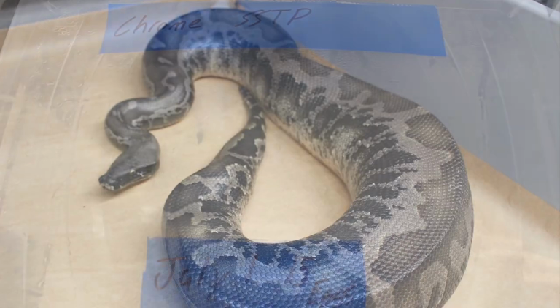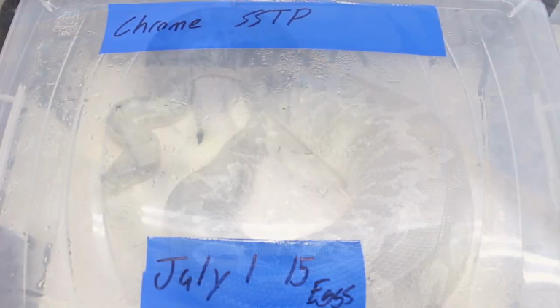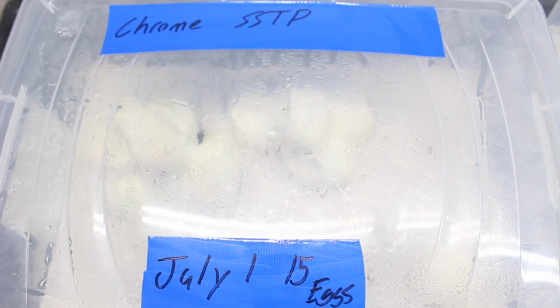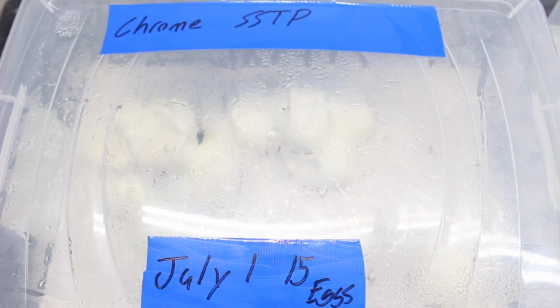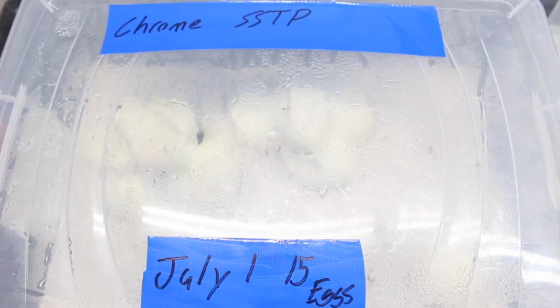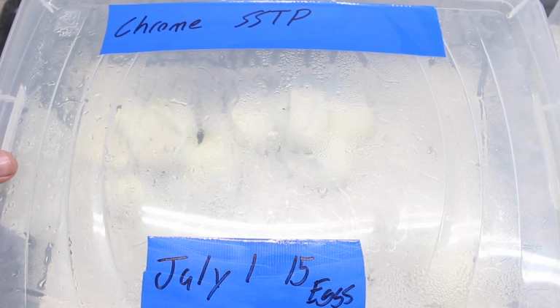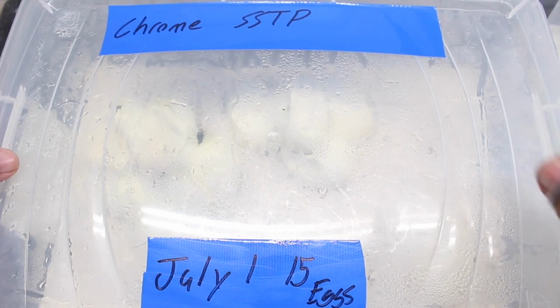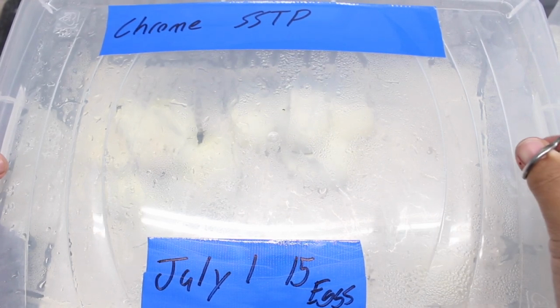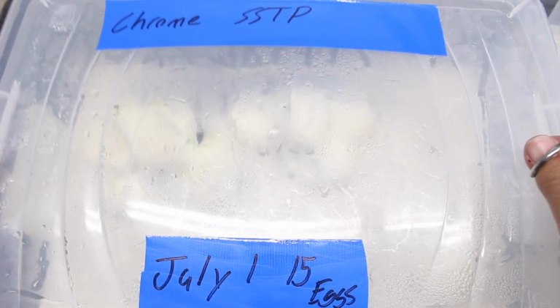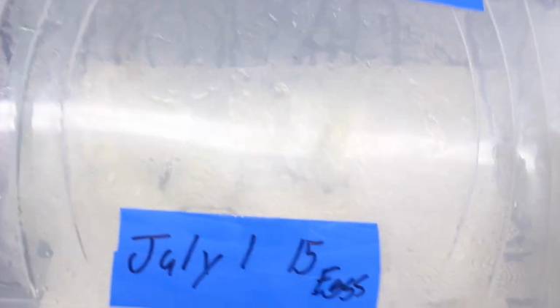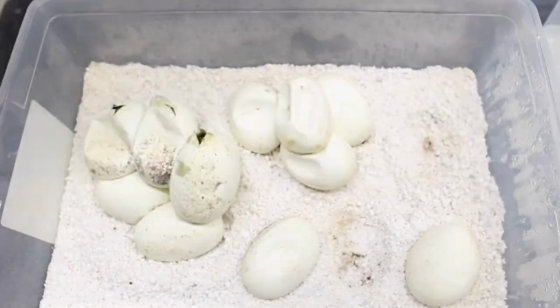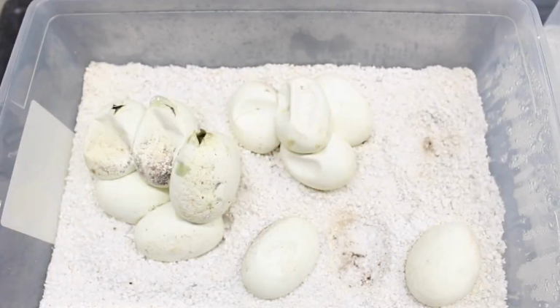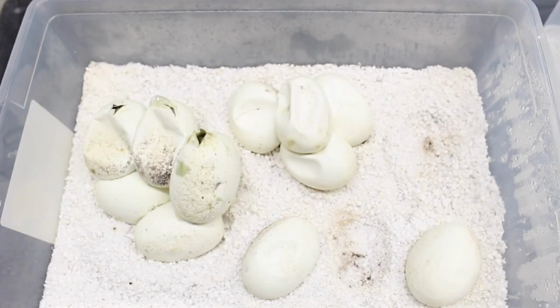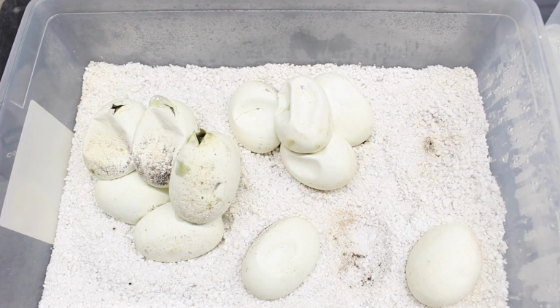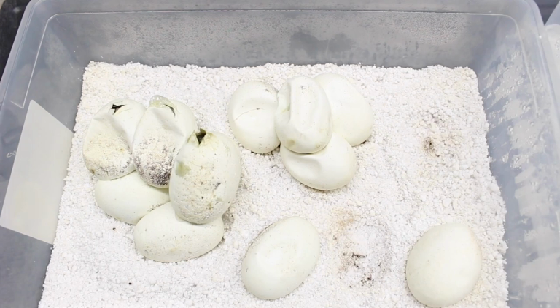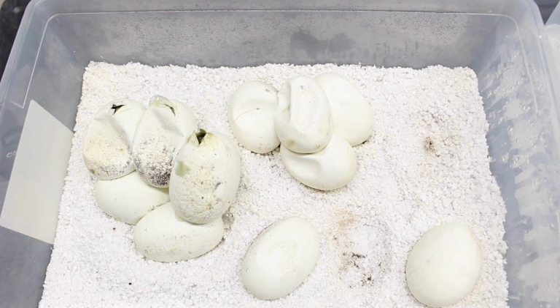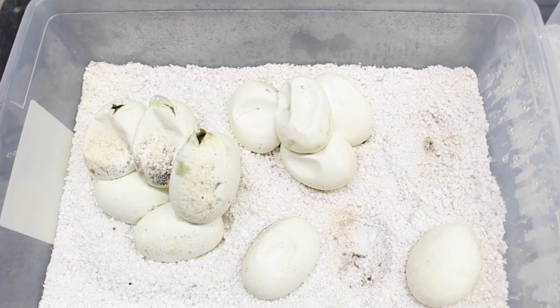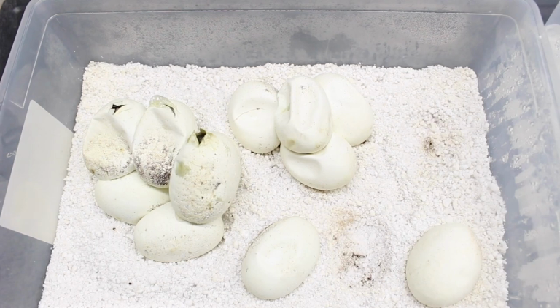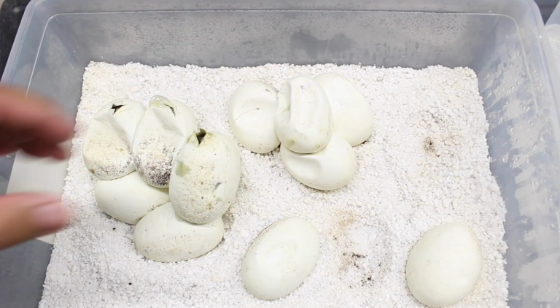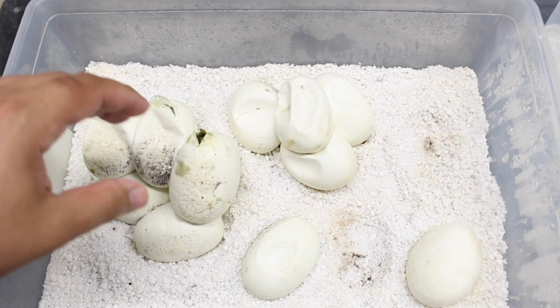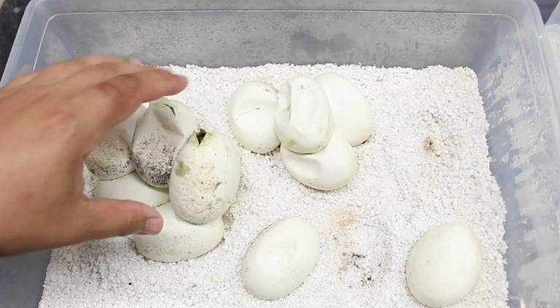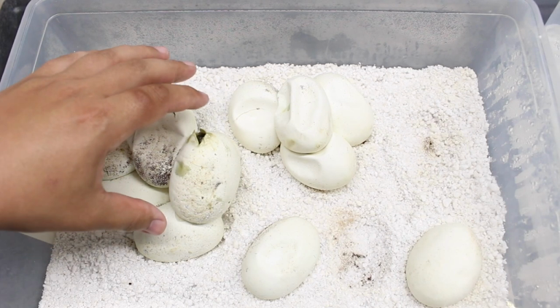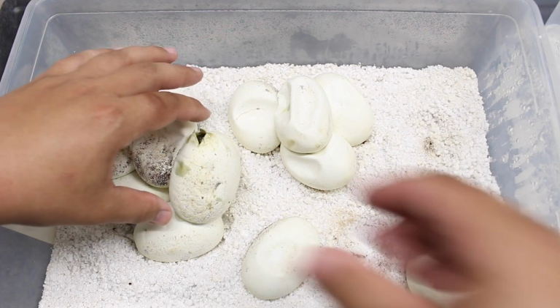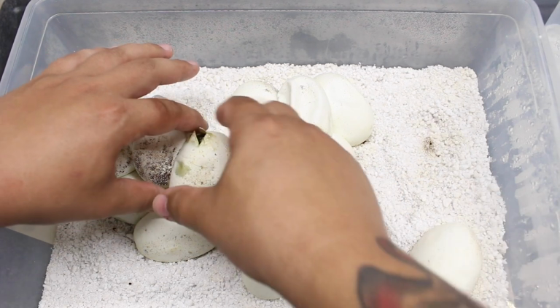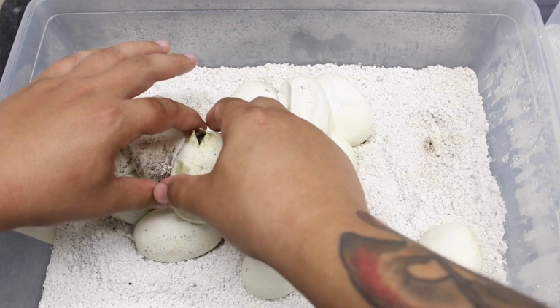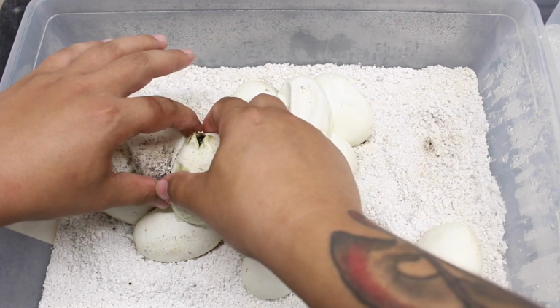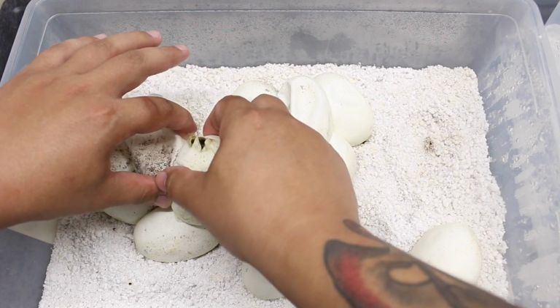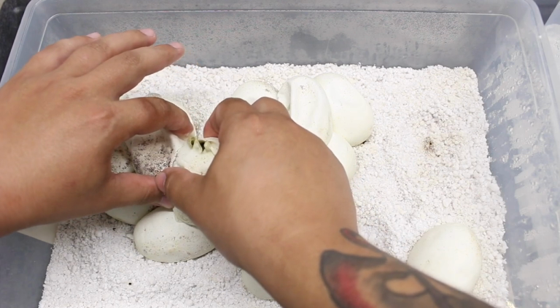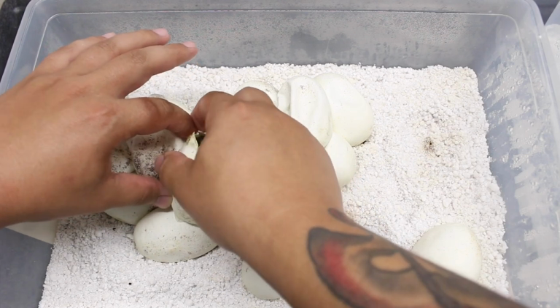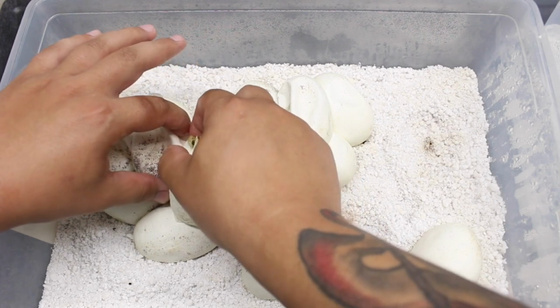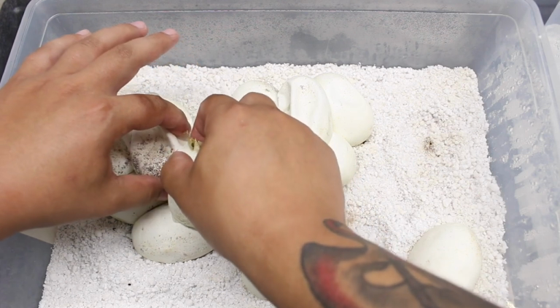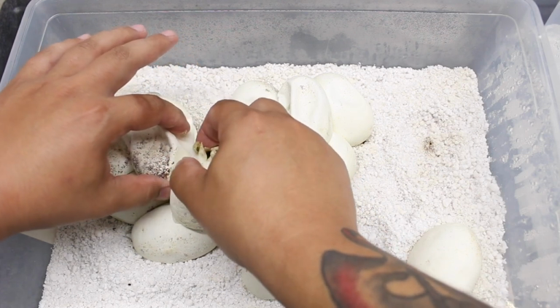All right, so we have a few of the babies in here that have already pipped, so I'm gonna start cutting these eggs and see how they look. I'm also going to transfer them into our more sterile tub because I don't want the babies to get all that bedding on them.